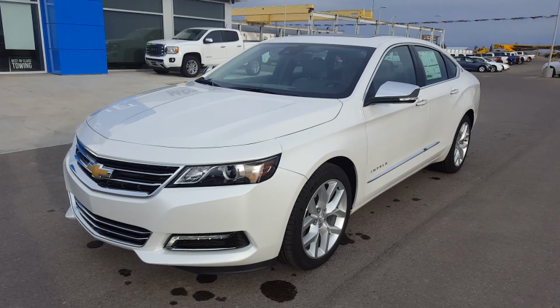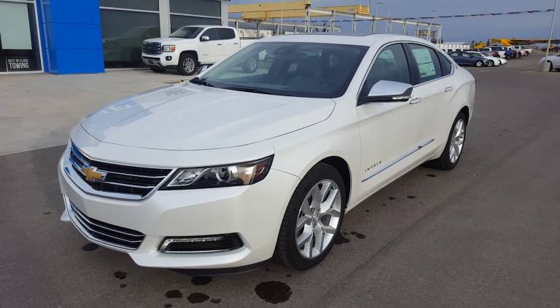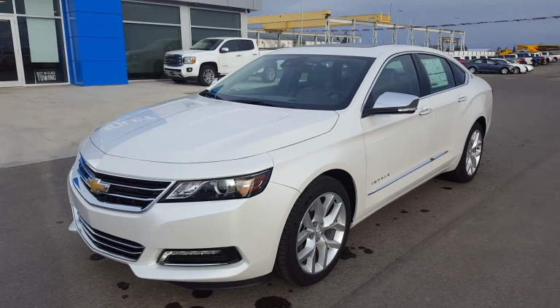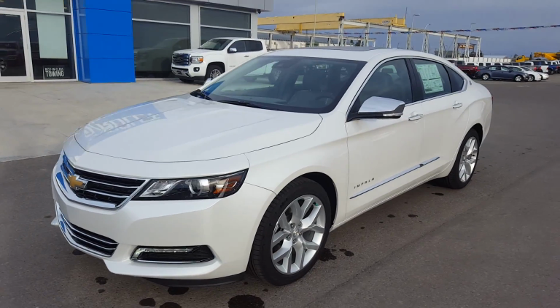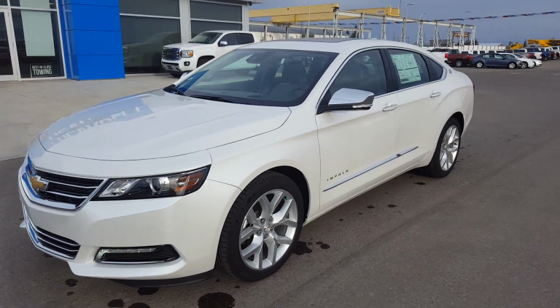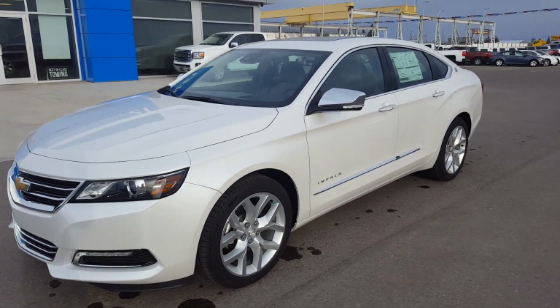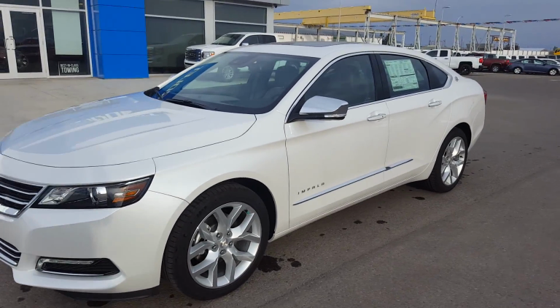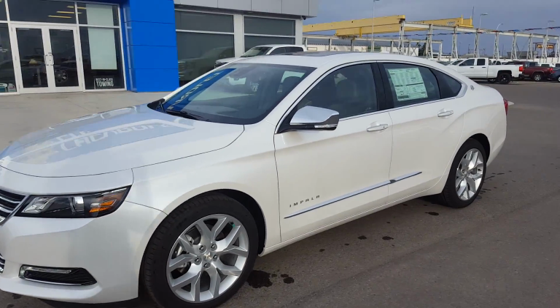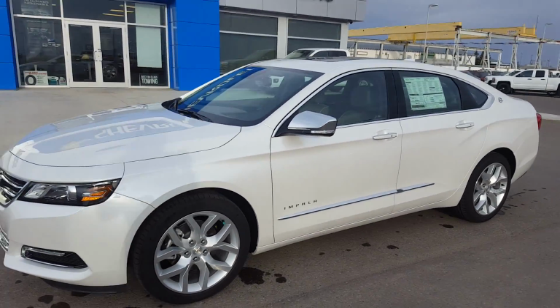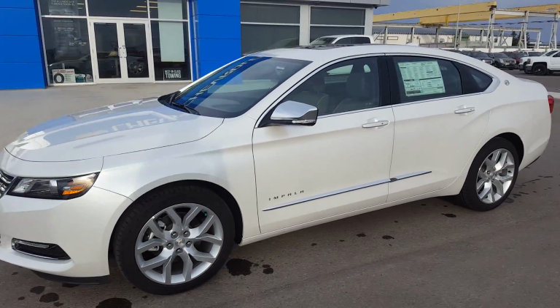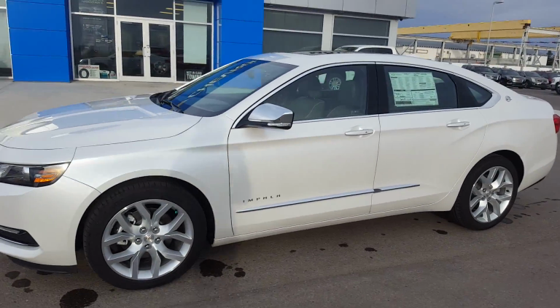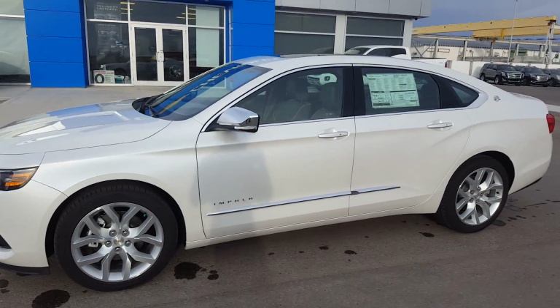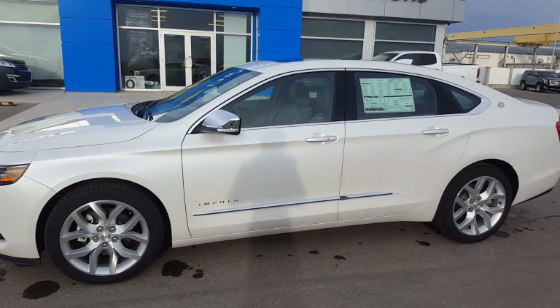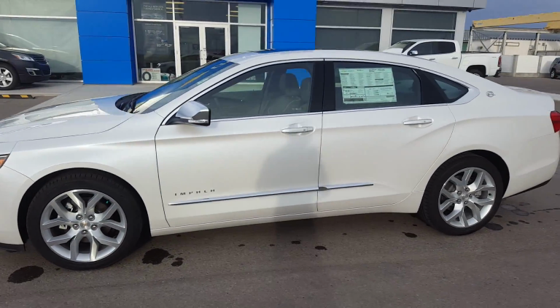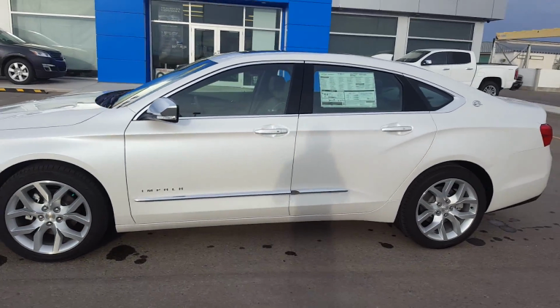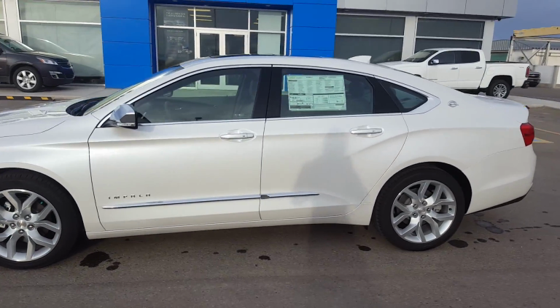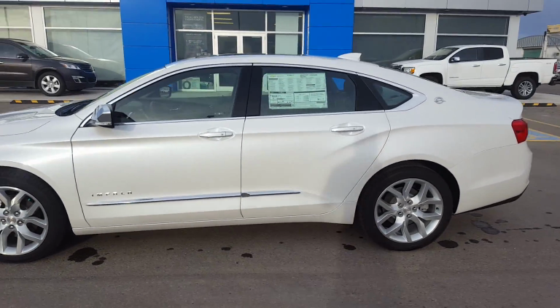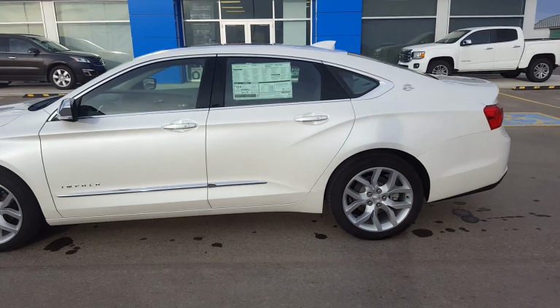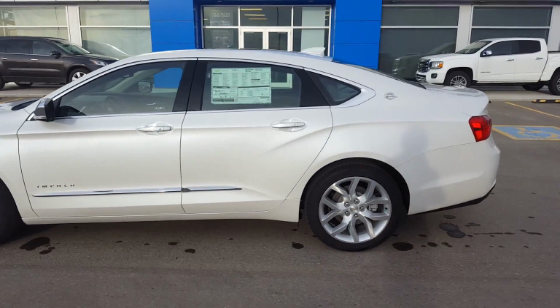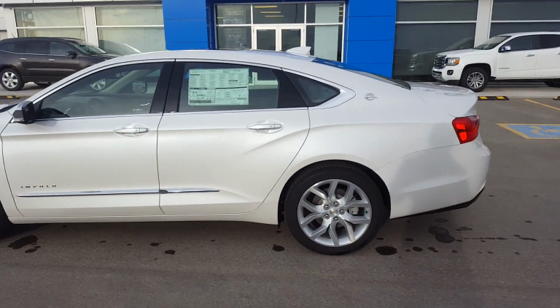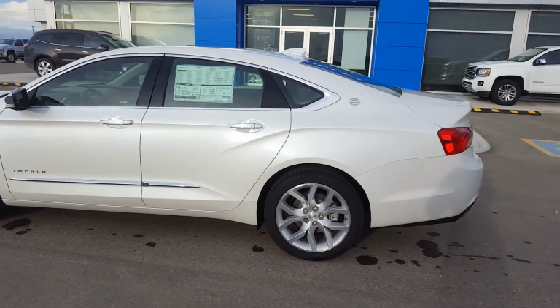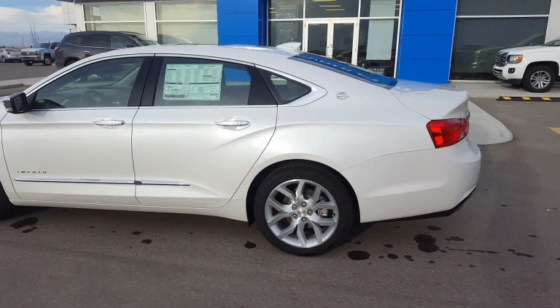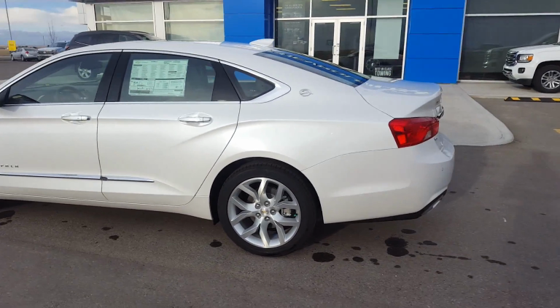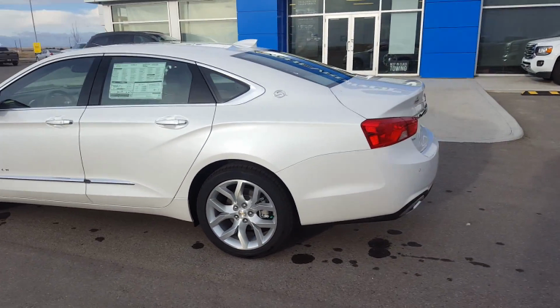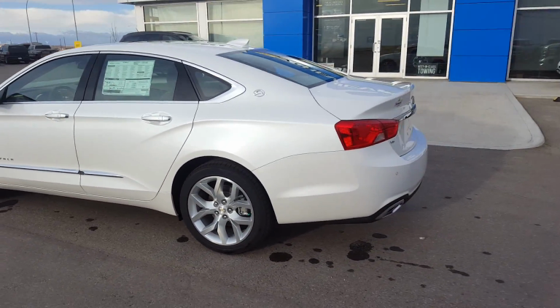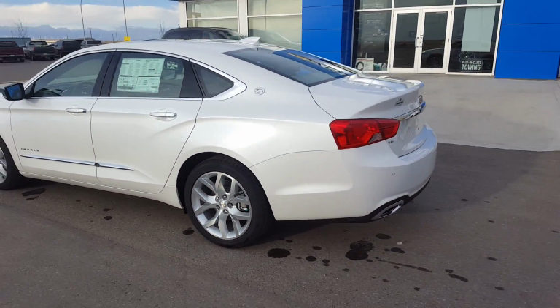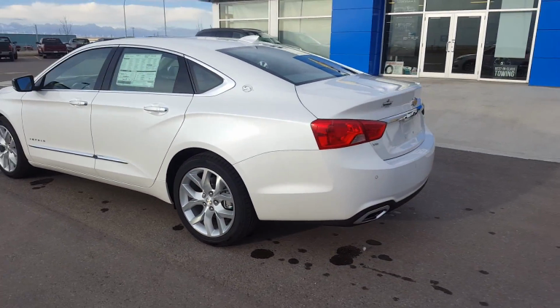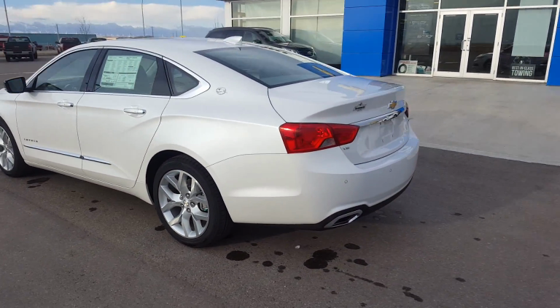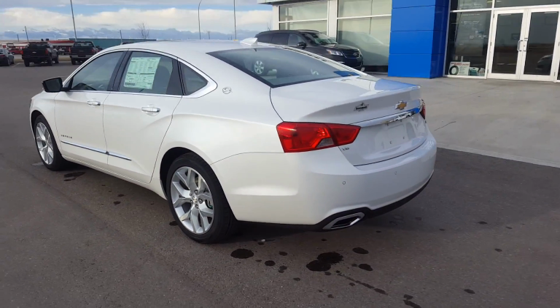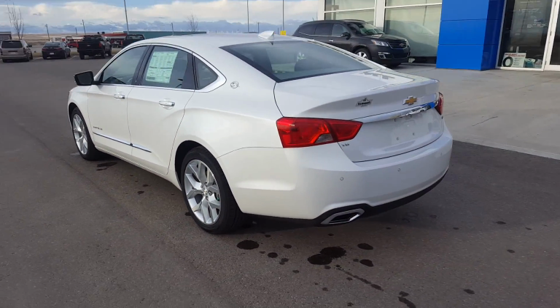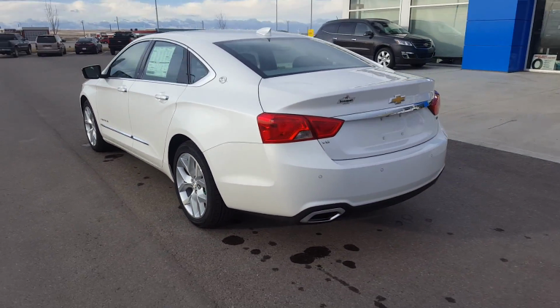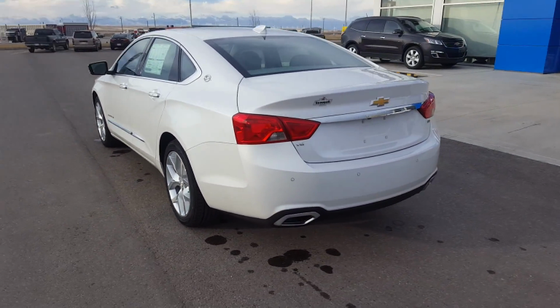Good day from Skougo Motors in Fort McLeod. This is stock number 165-597. This is a 2016 Chevrolet Impala LTZ.